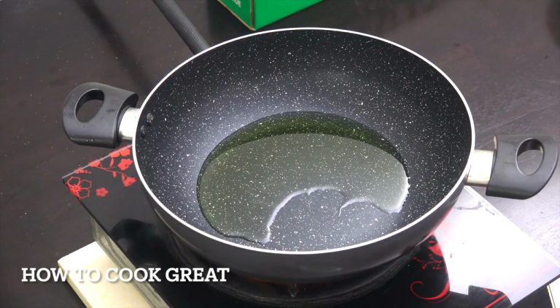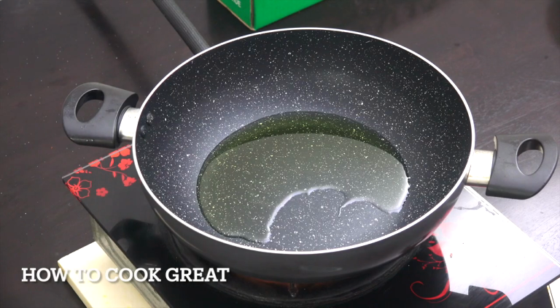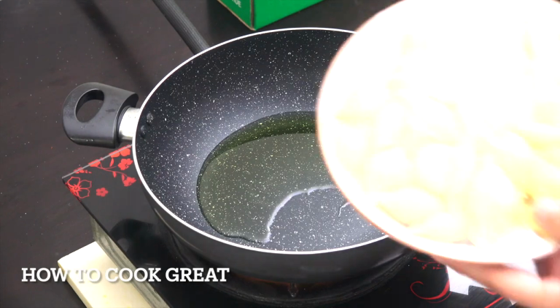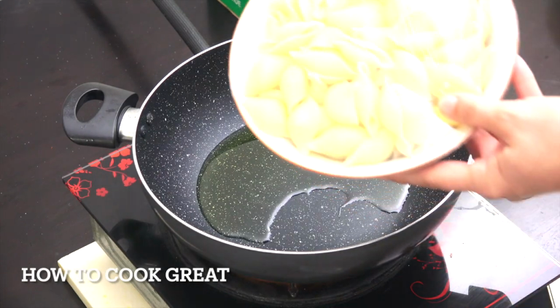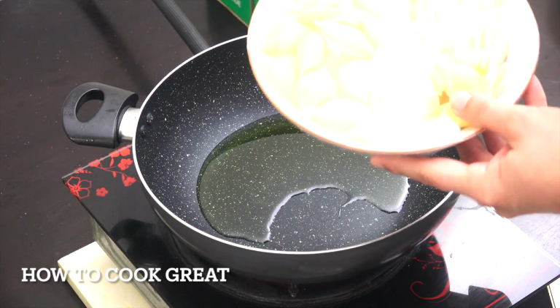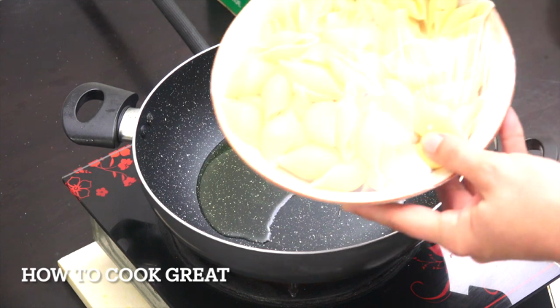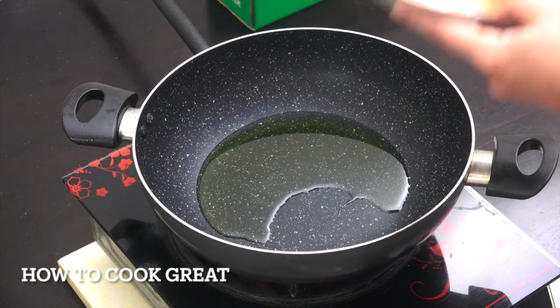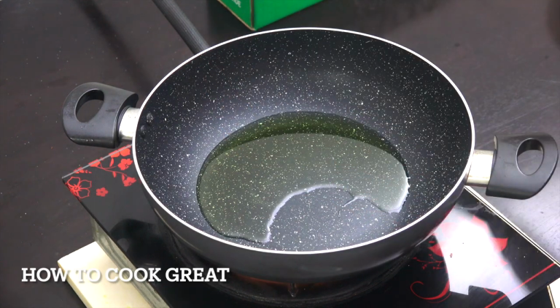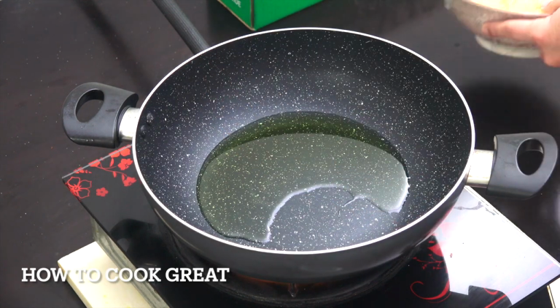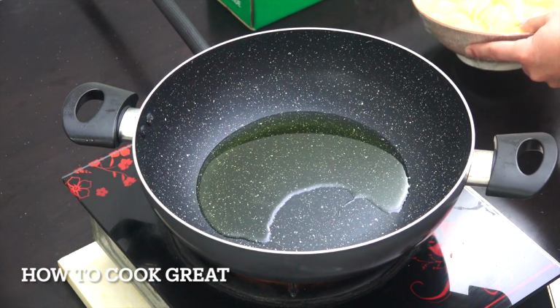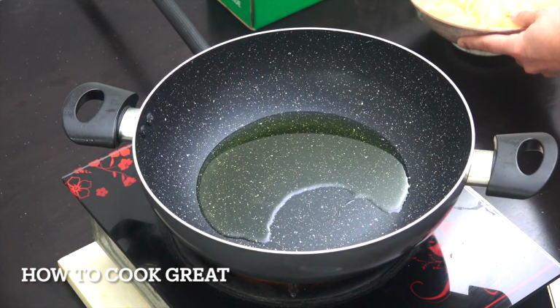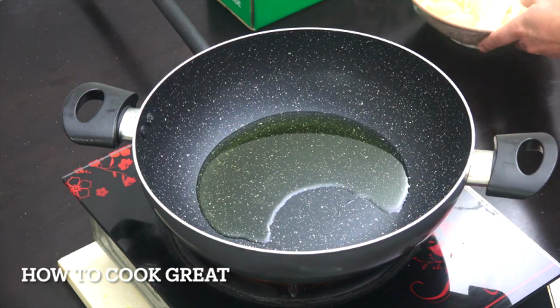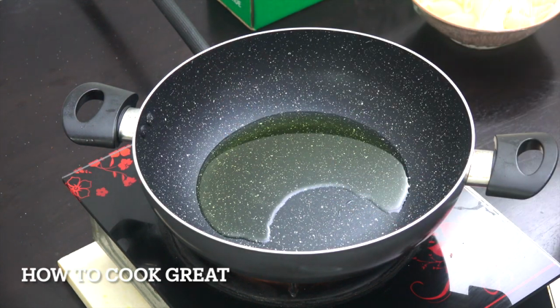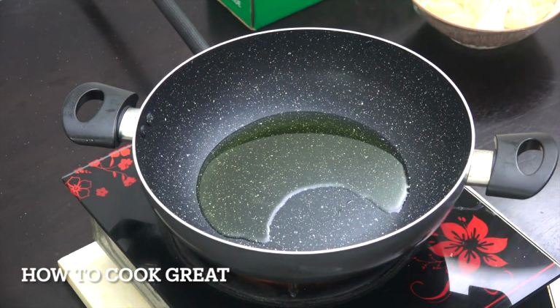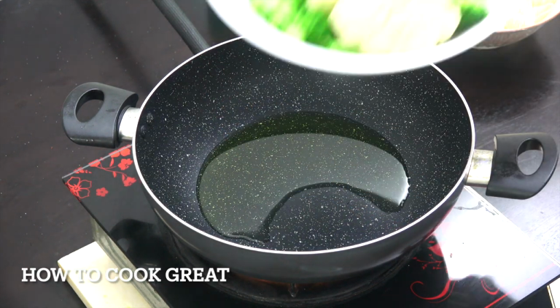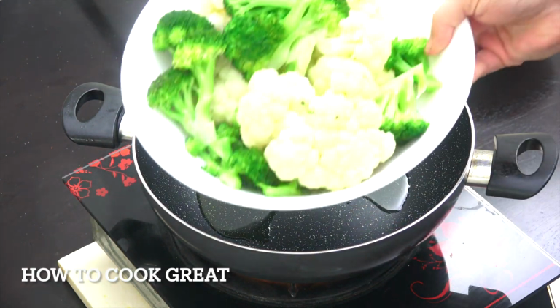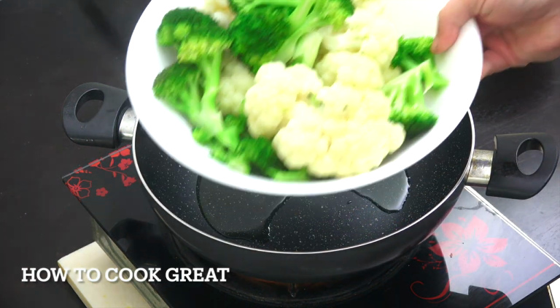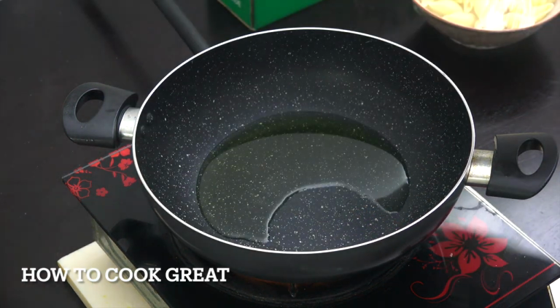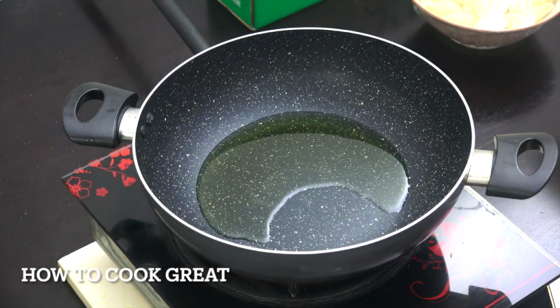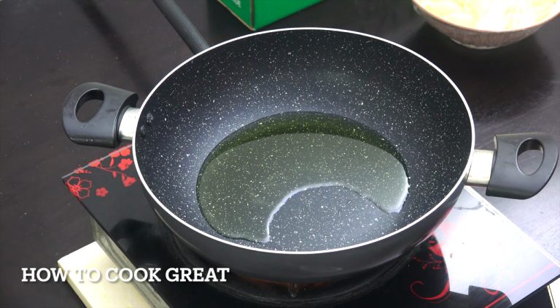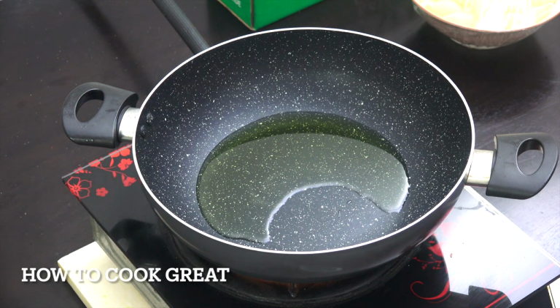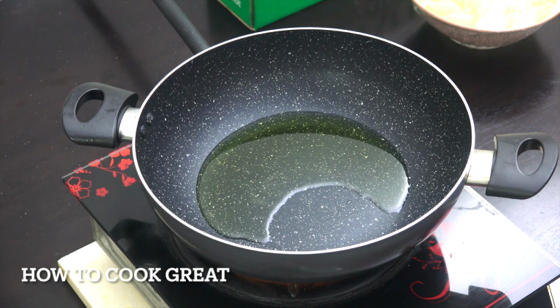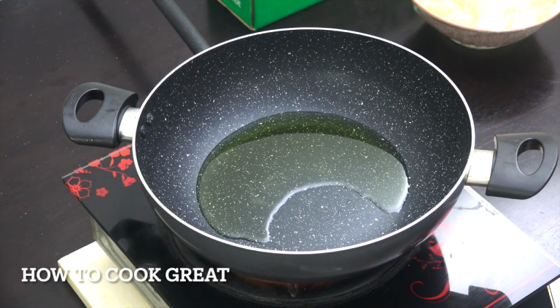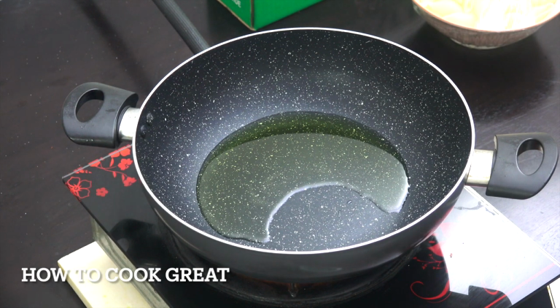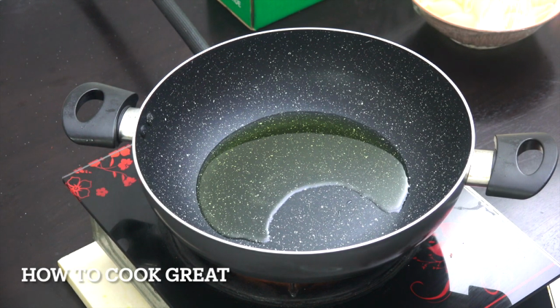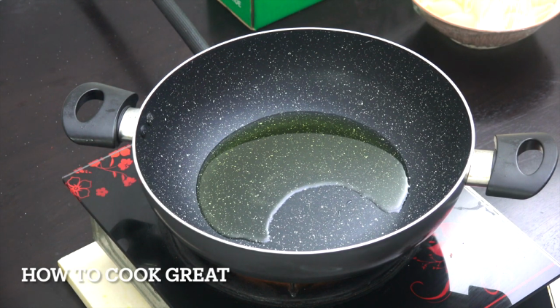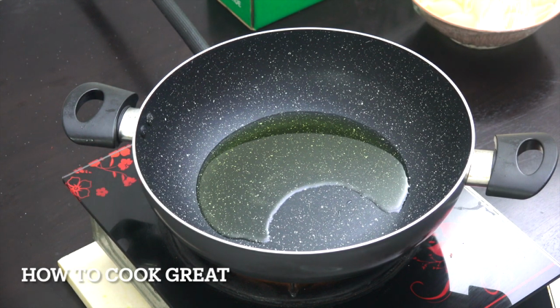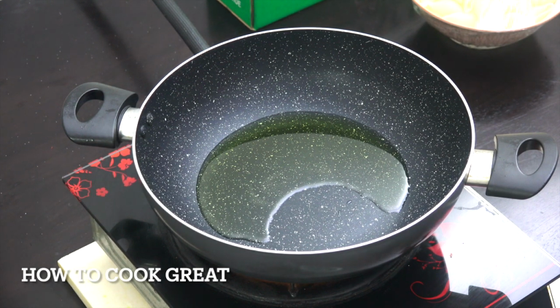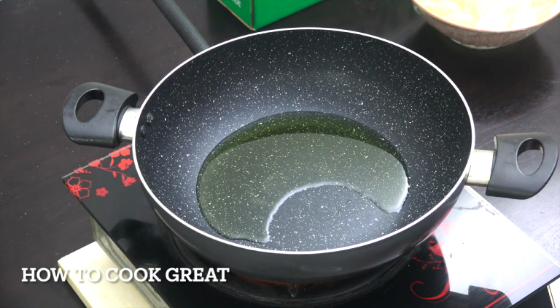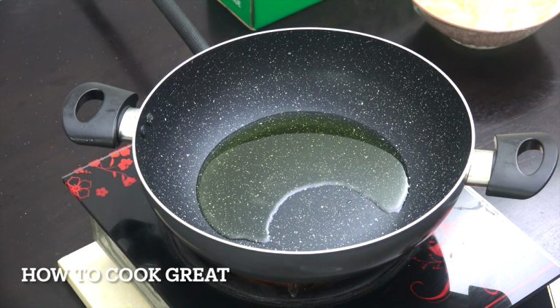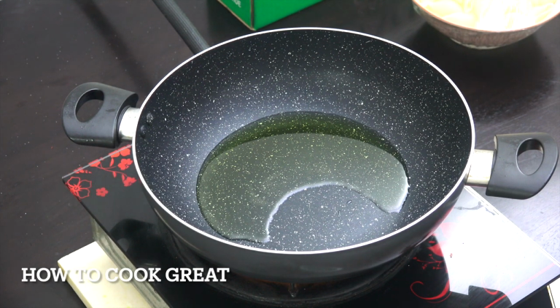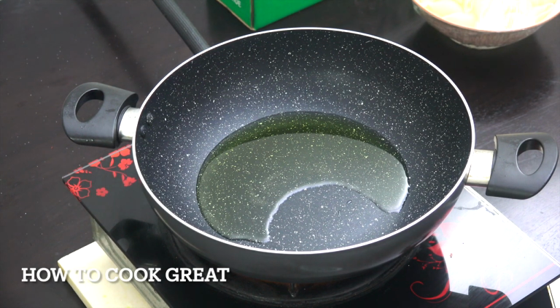Okay, there's the pasta ready. And there are our steamed vegetables. Now we're going to make this really simple tomato sauce.